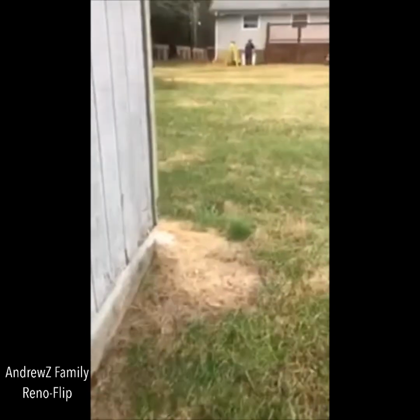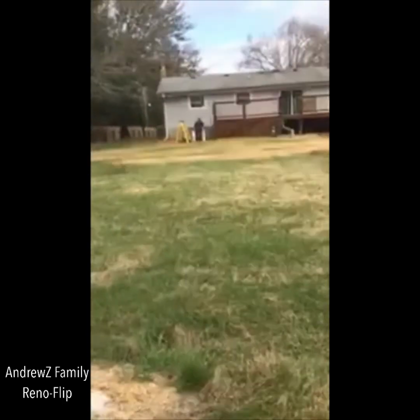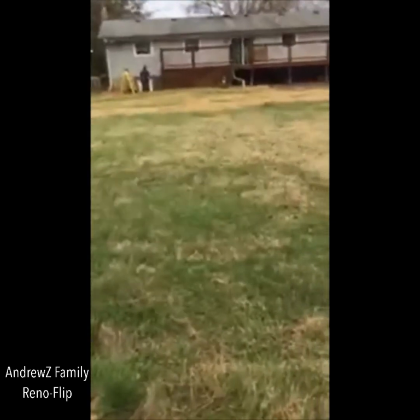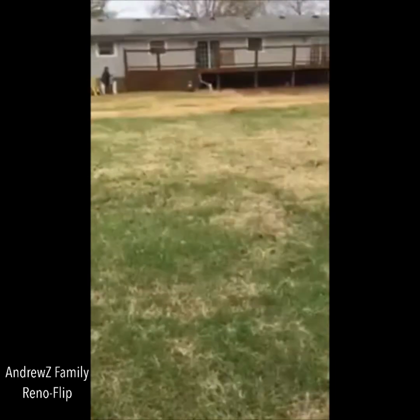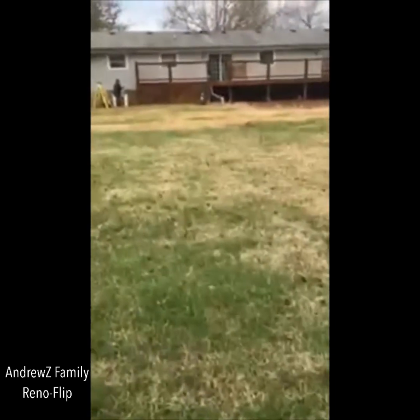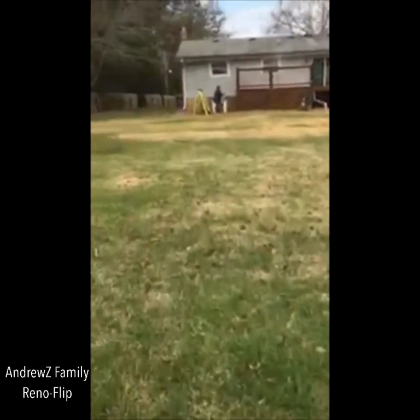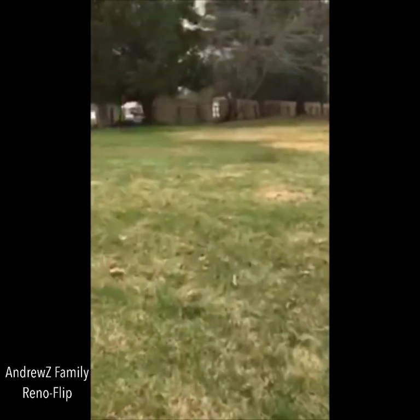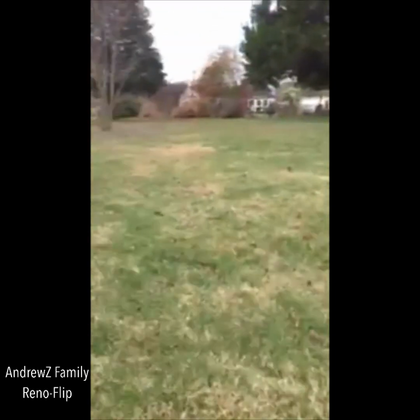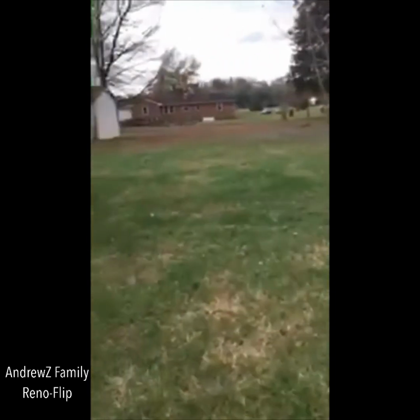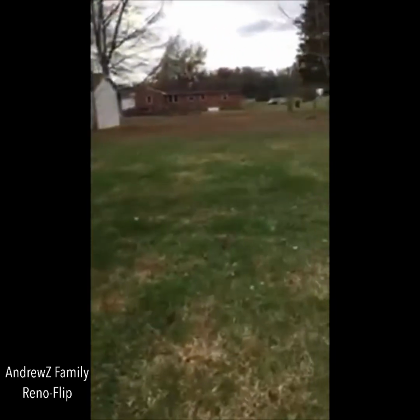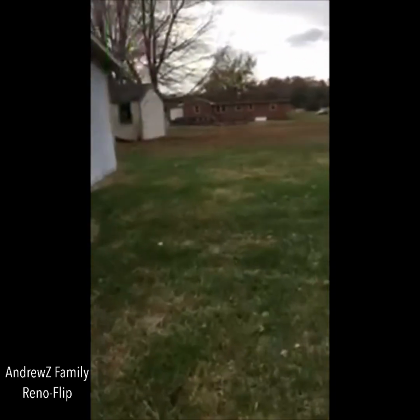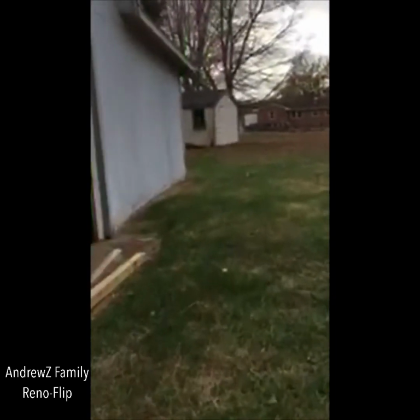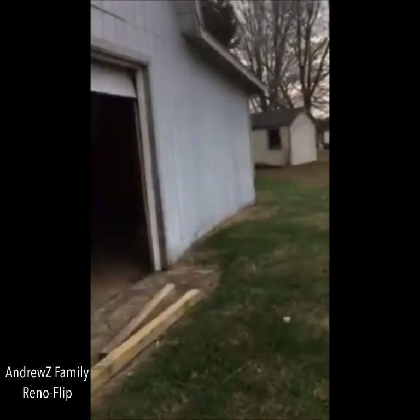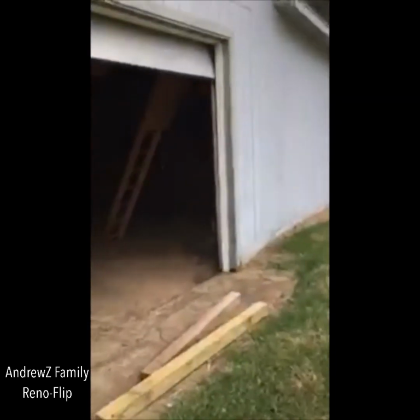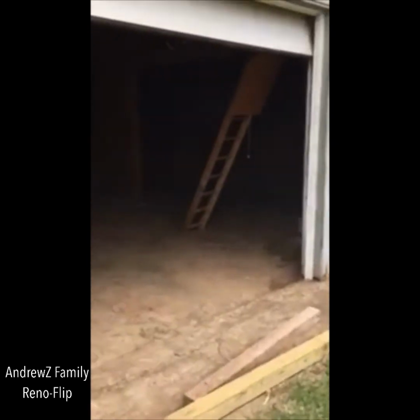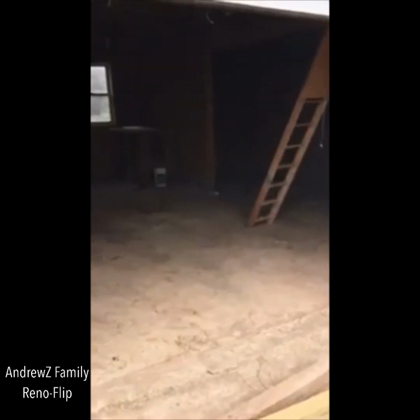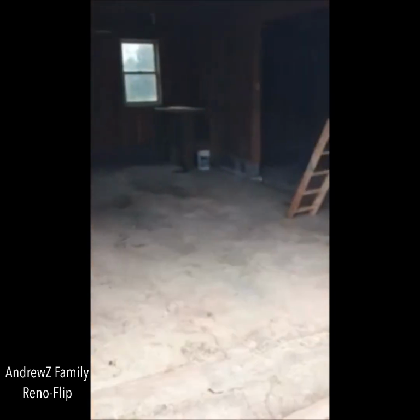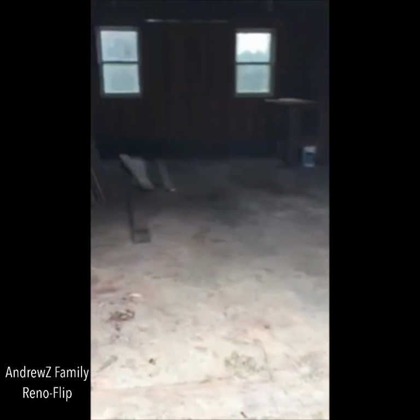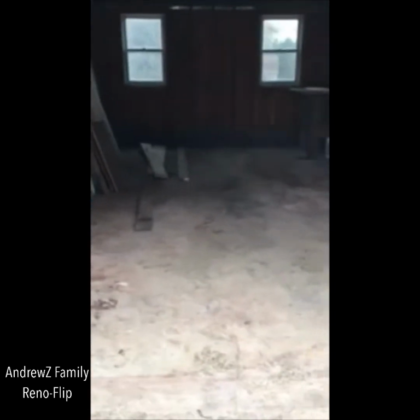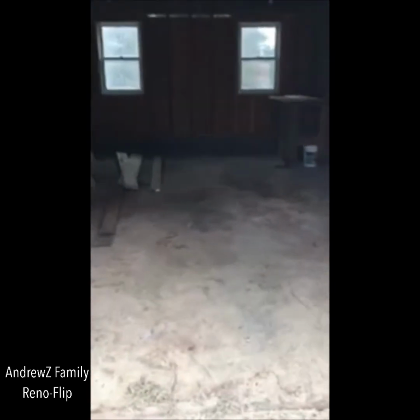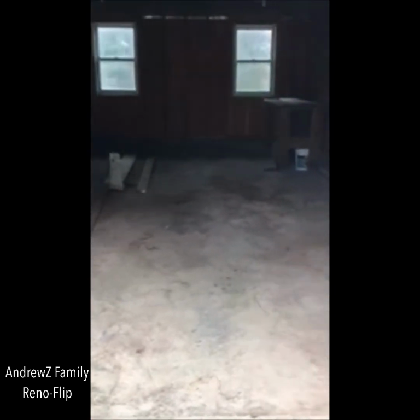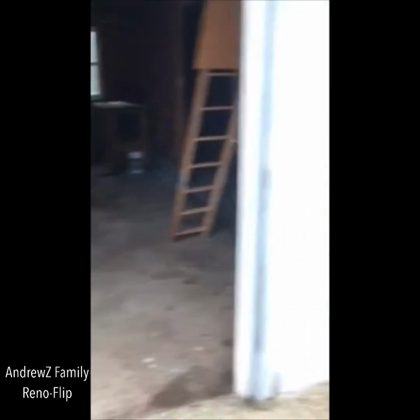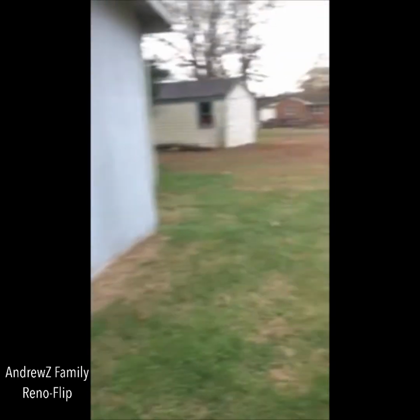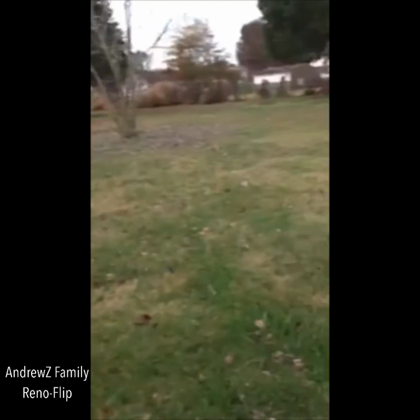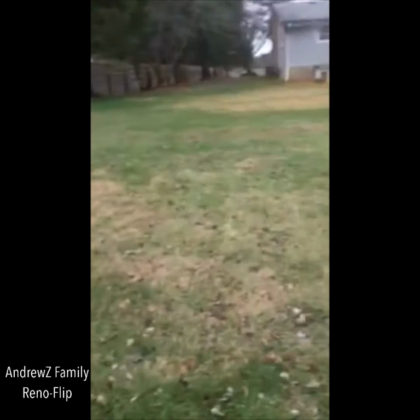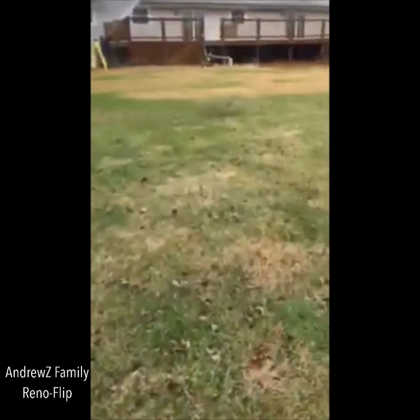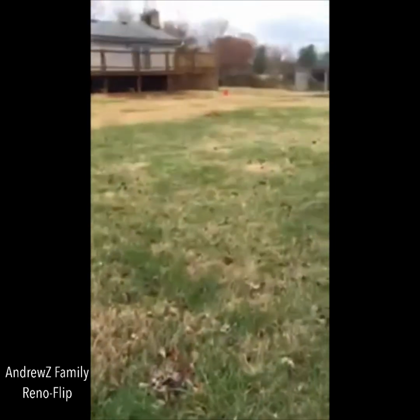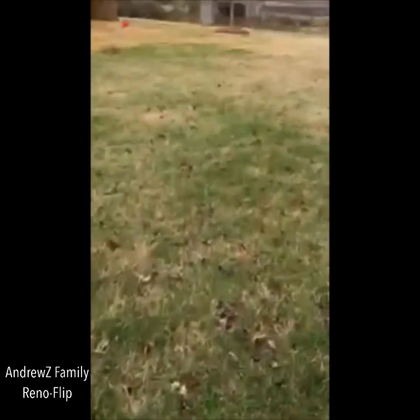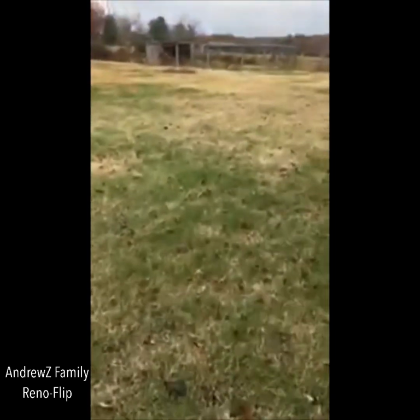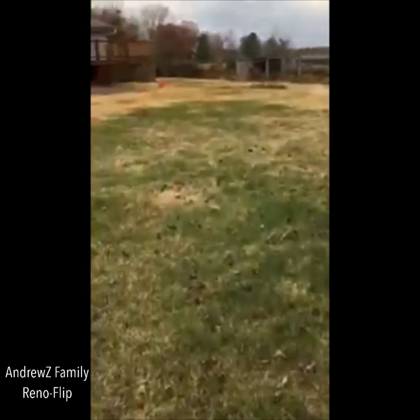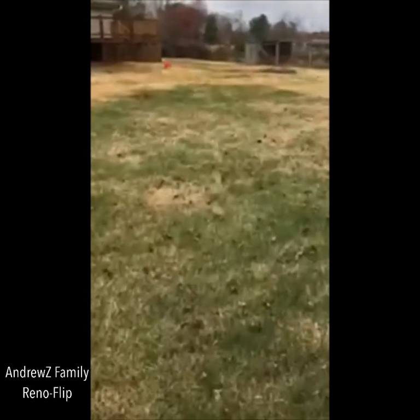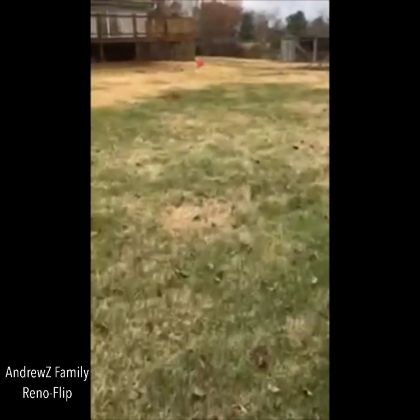Anyway, so that's what's in the barn - nothing. There's nothing in the barn, but it's a nice big space to work. Some scrap lumber that we'll throw away, and that's pretty much it. We'll be in touch with you on the next video. Thank you.